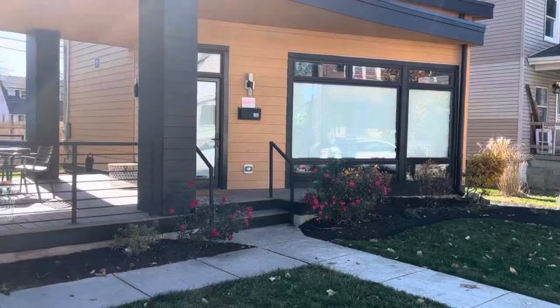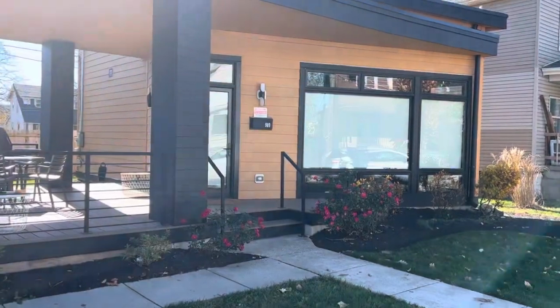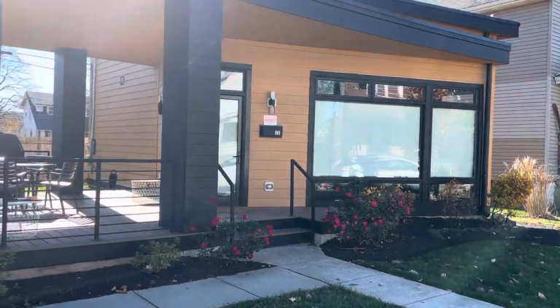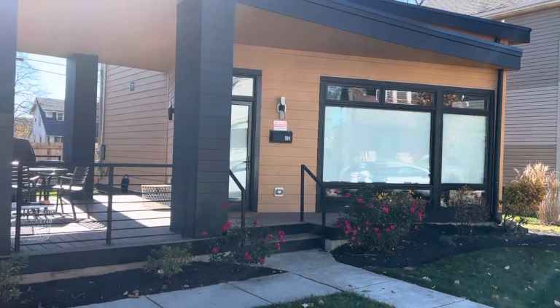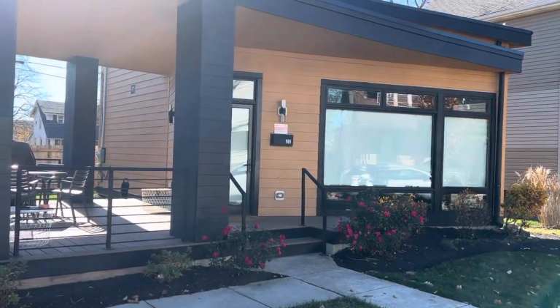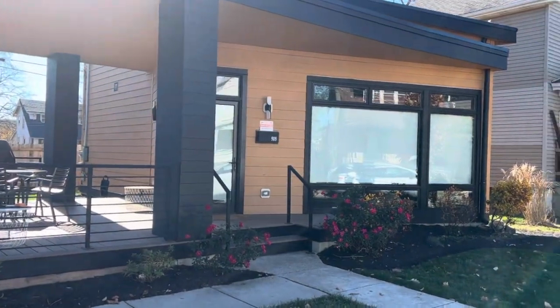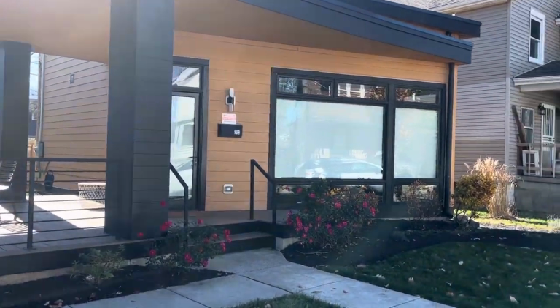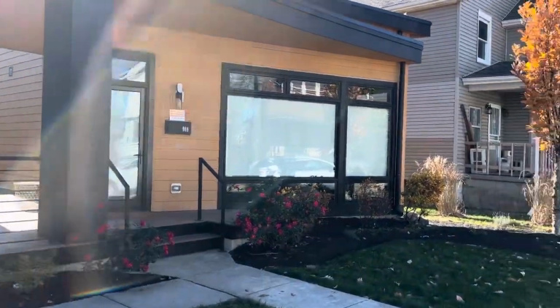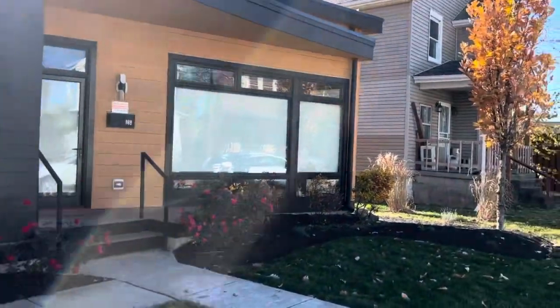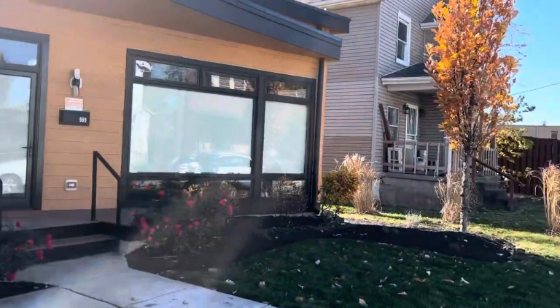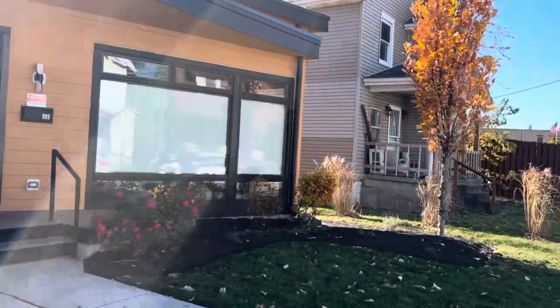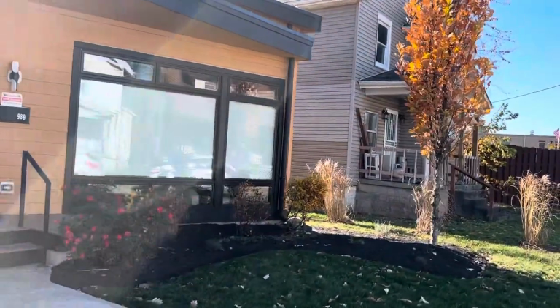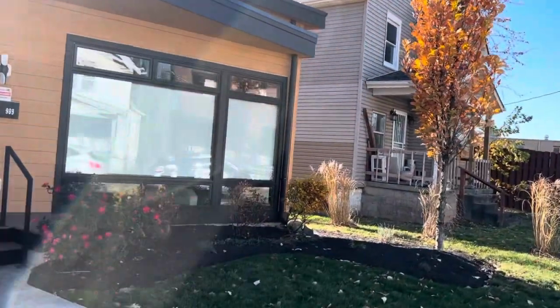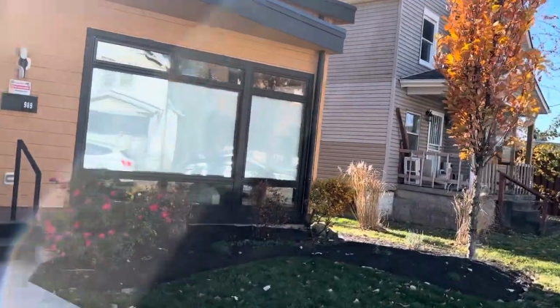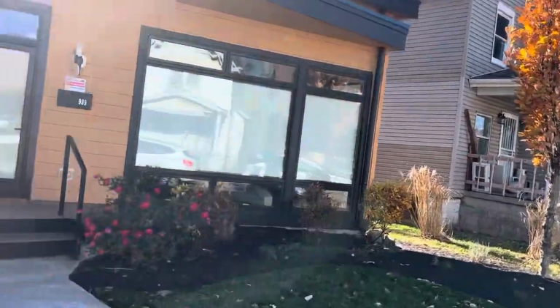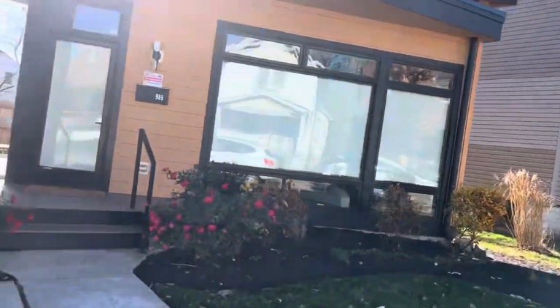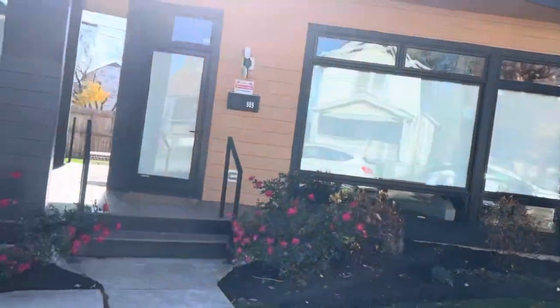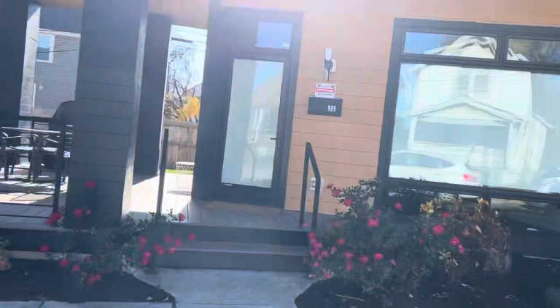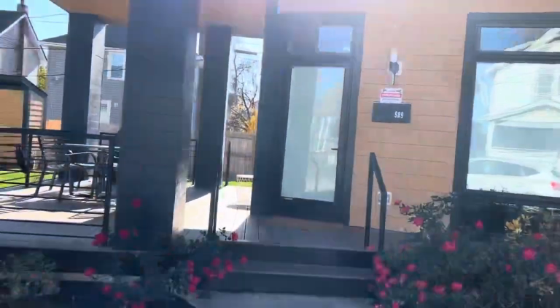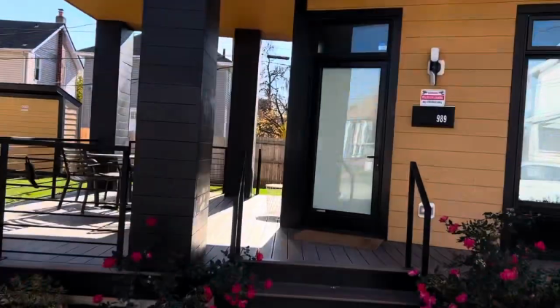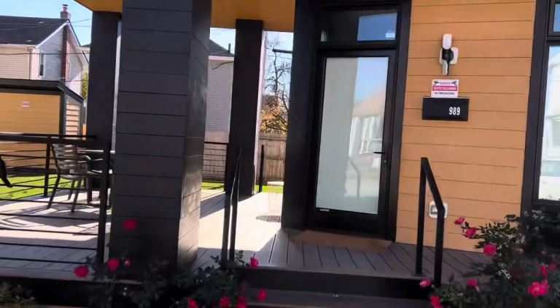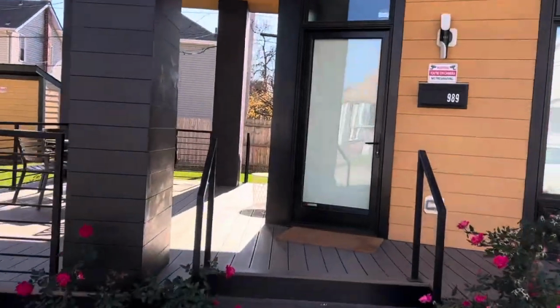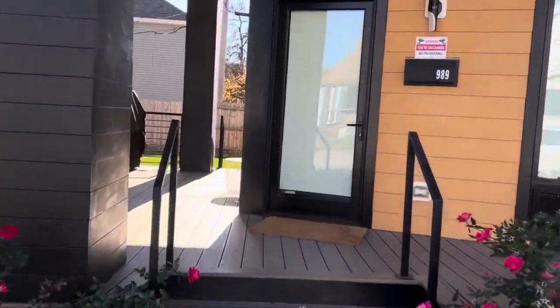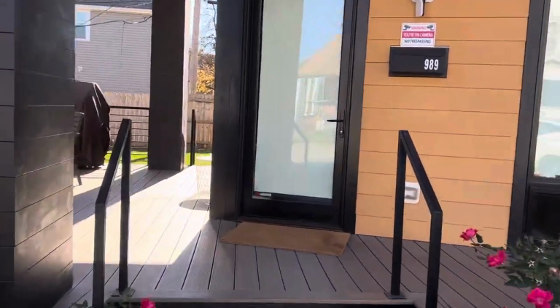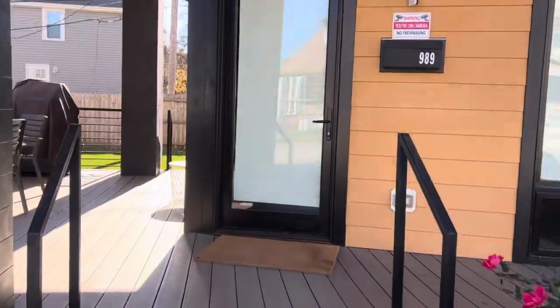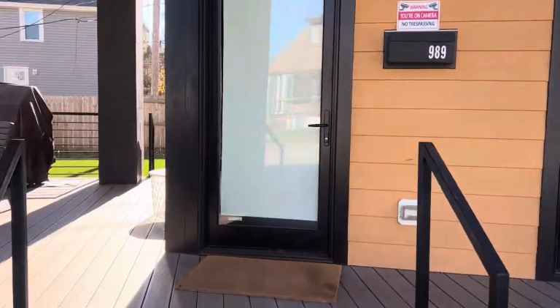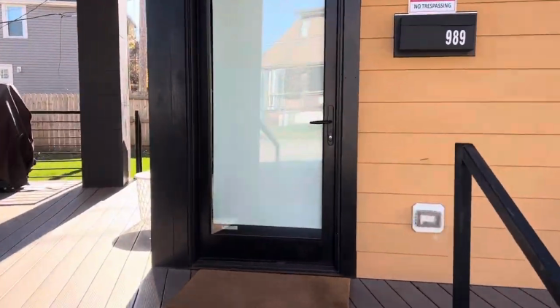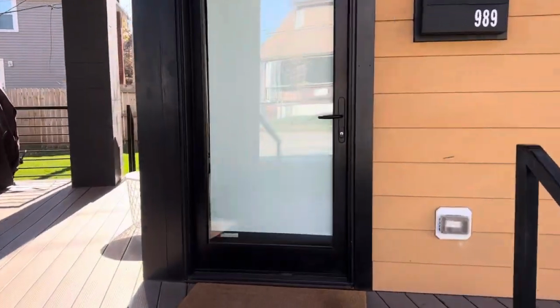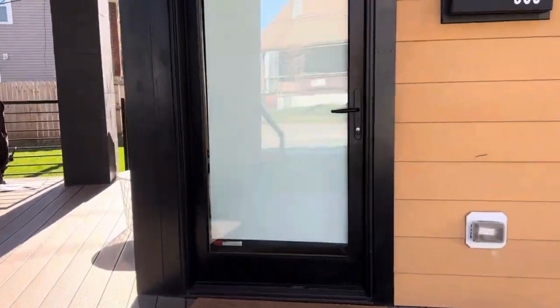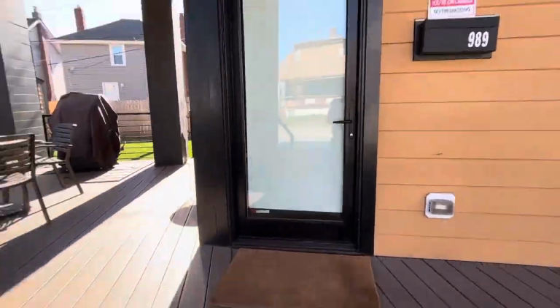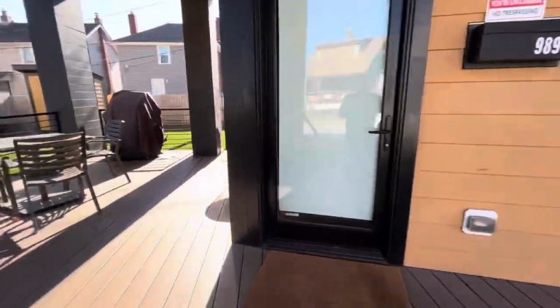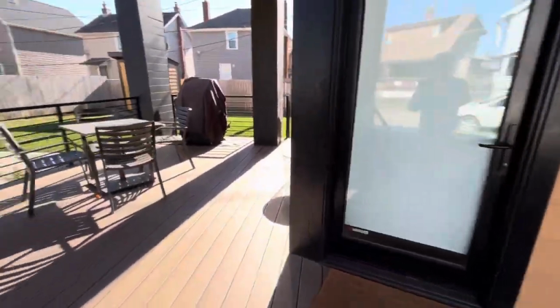989 McClellan. When you get here, just simply go to the porch and turn to the left.